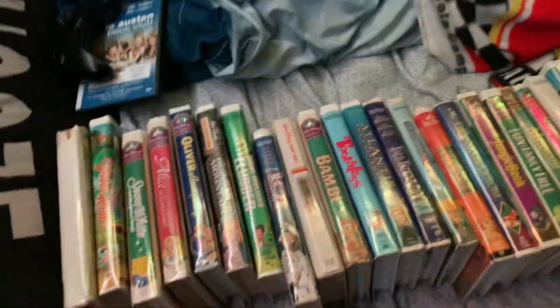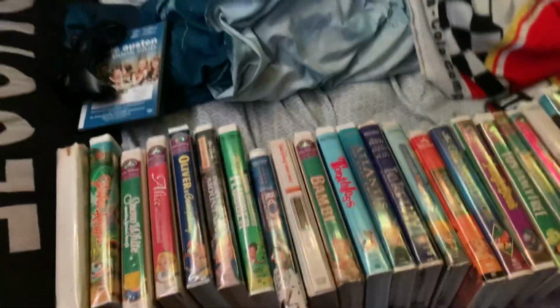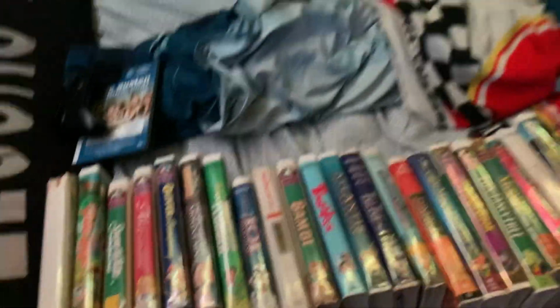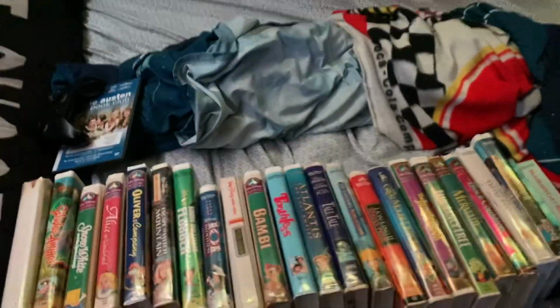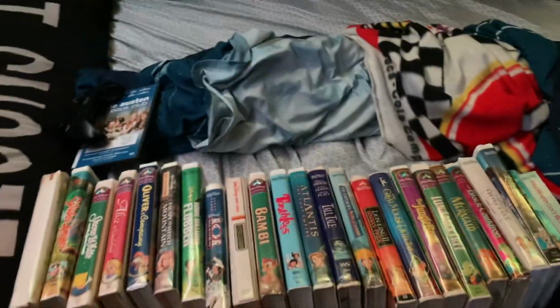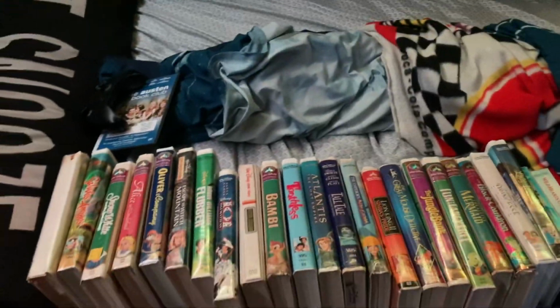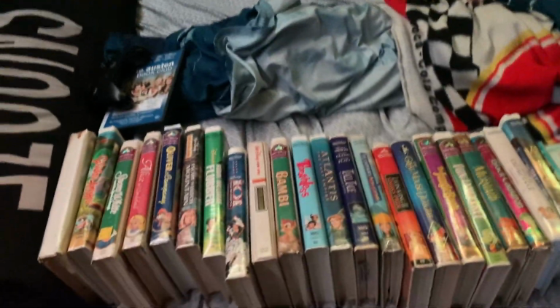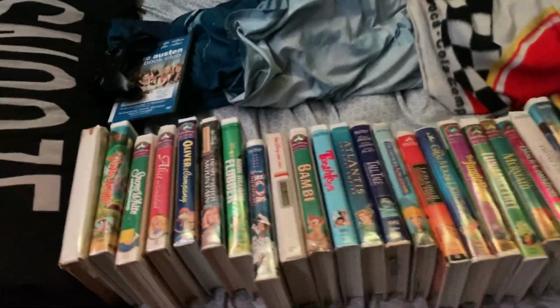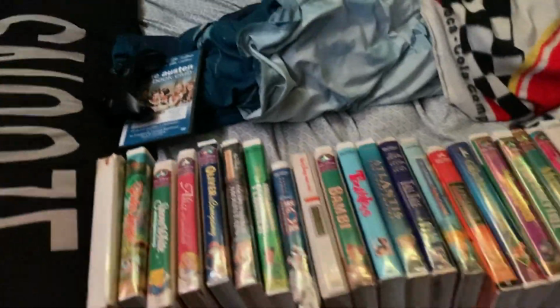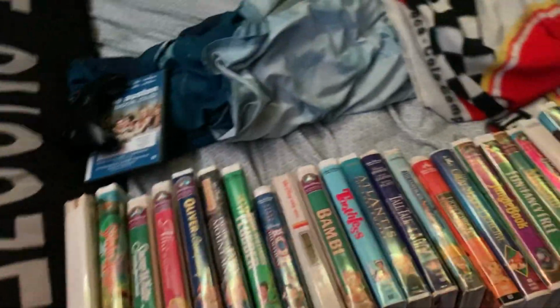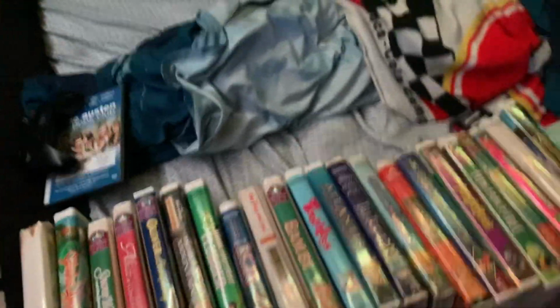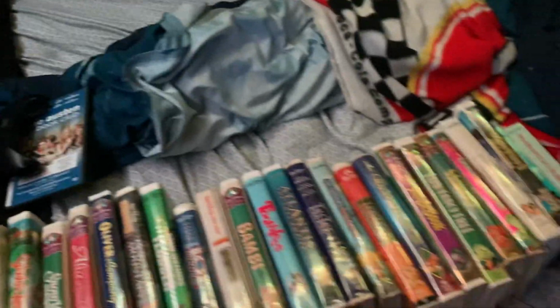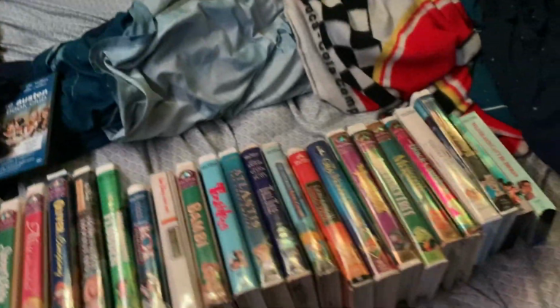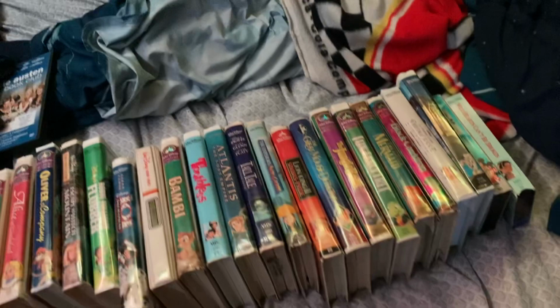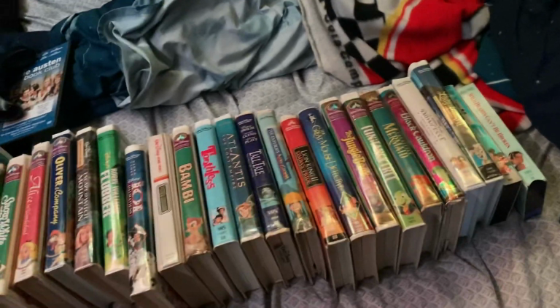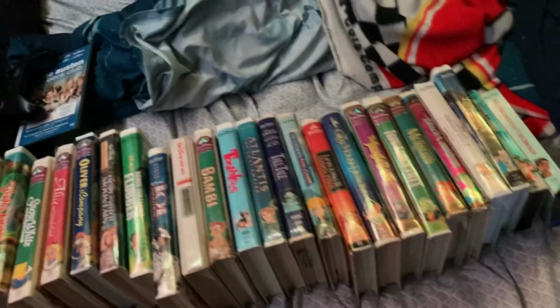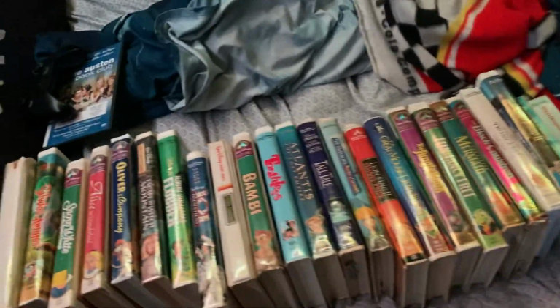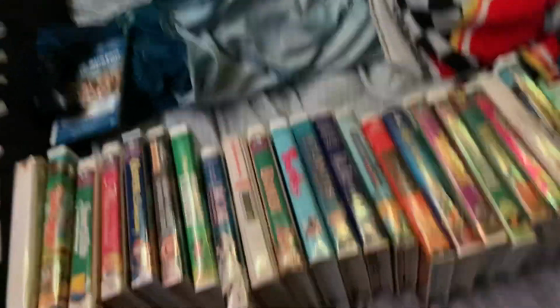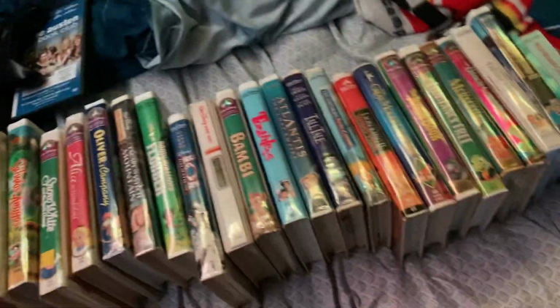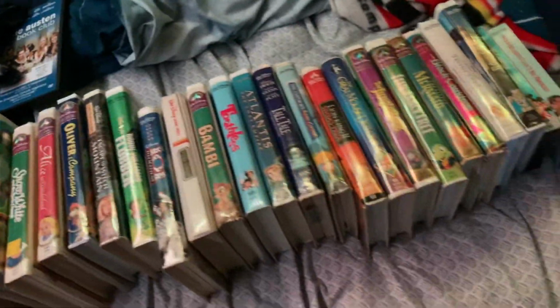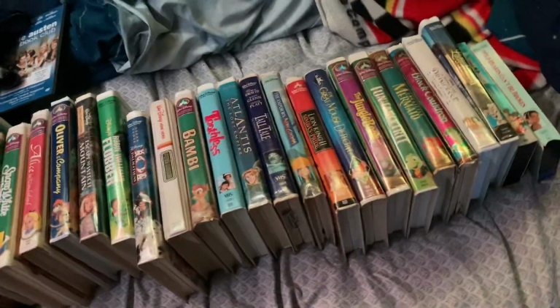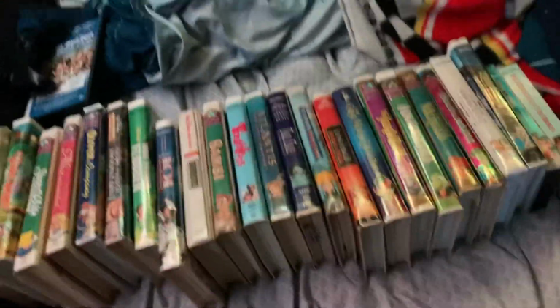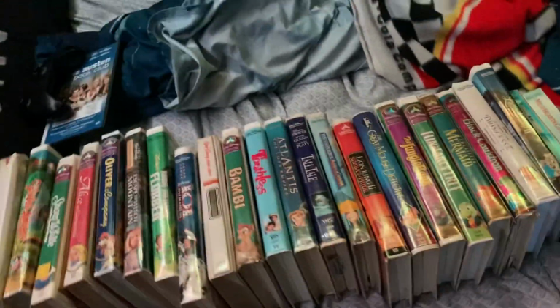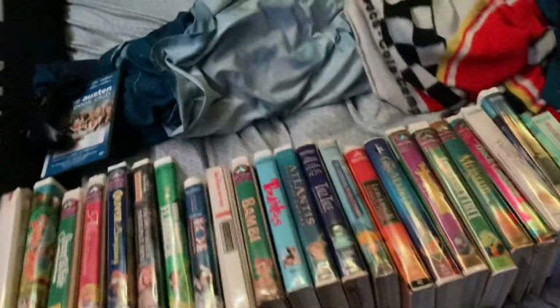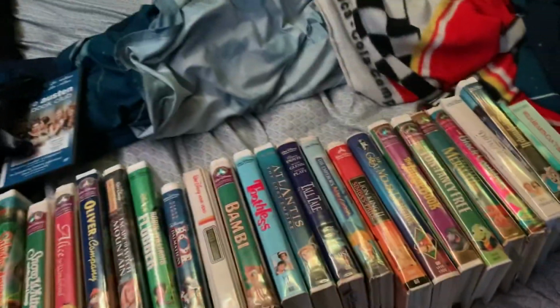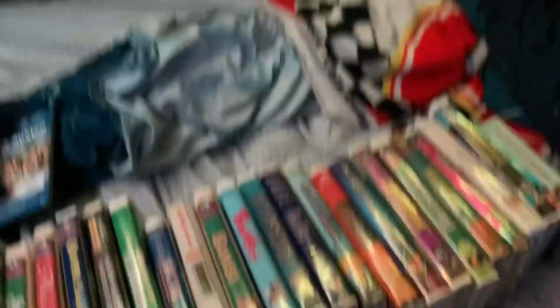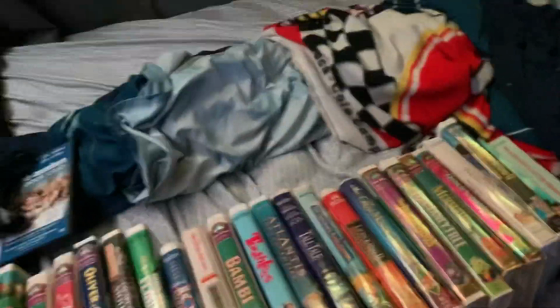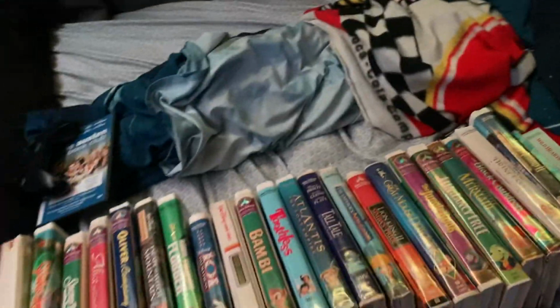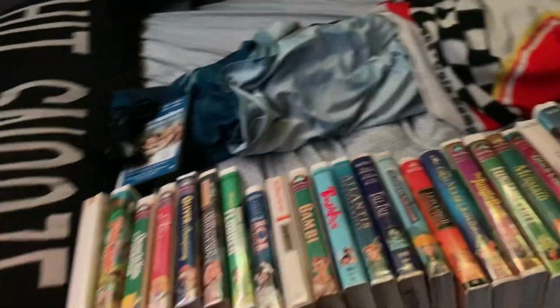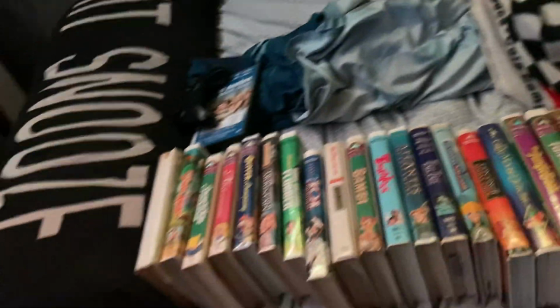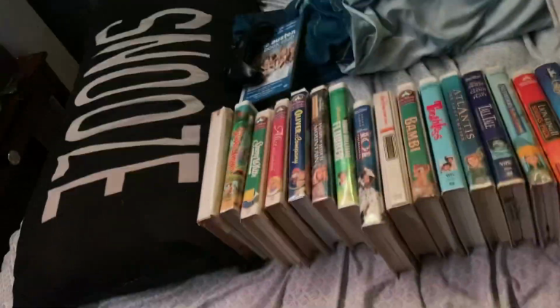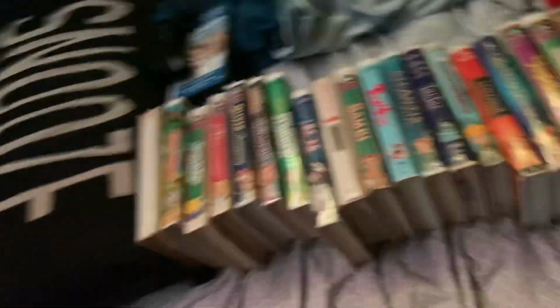All right, welcome back to part two of my Disney VHS Collection 2022 edition. Real quick, in part one I showed you Melody Time, and now we're going to continue on.